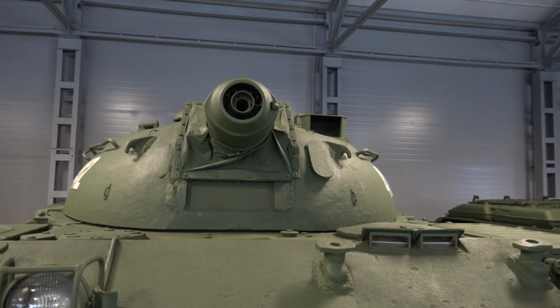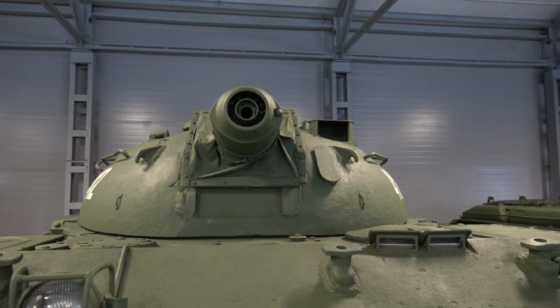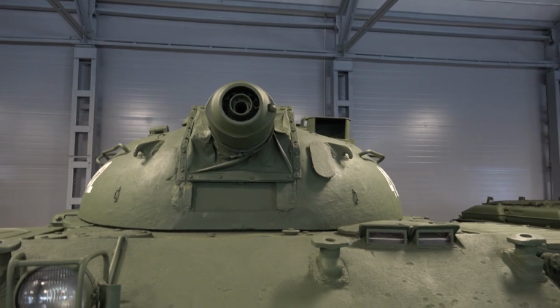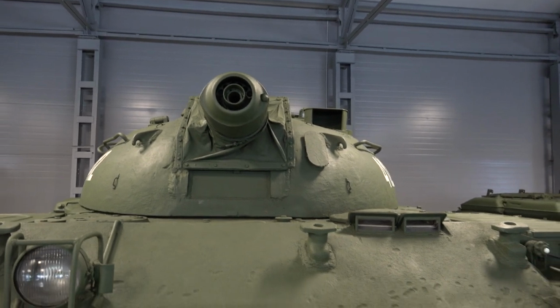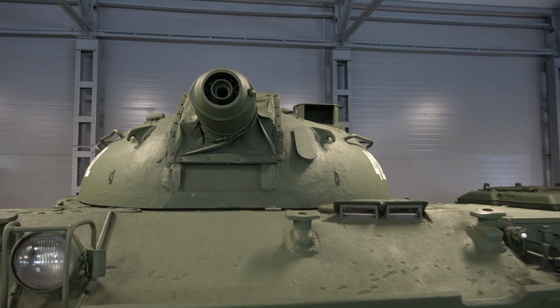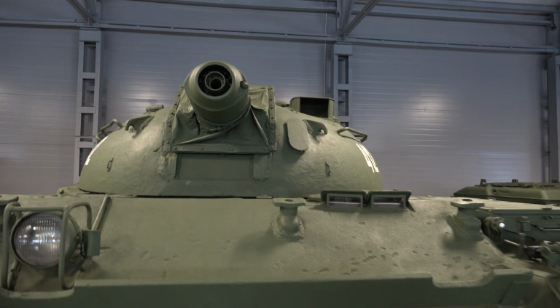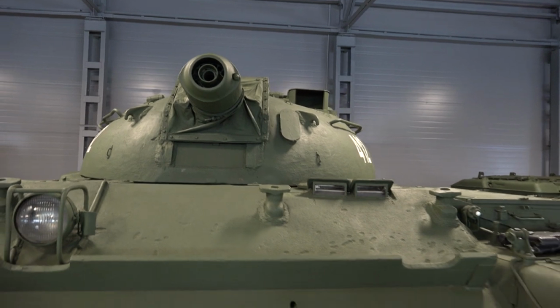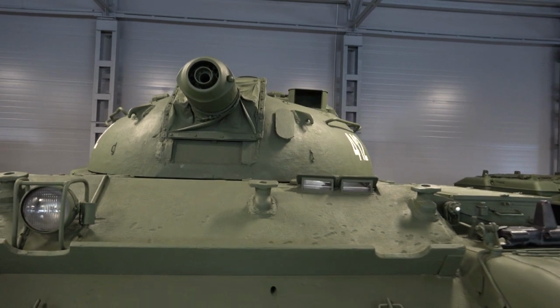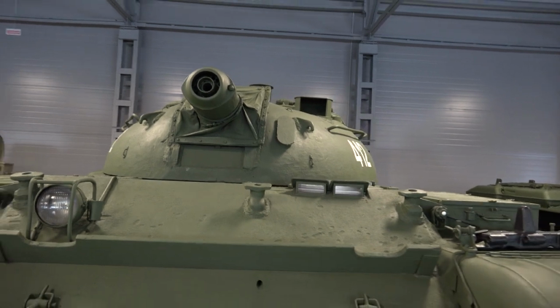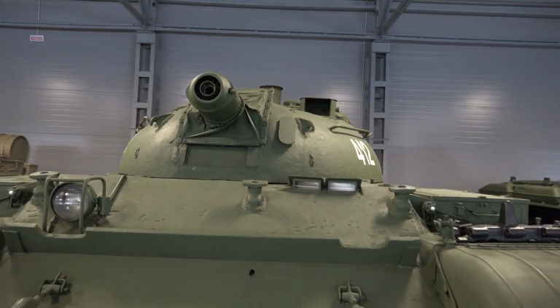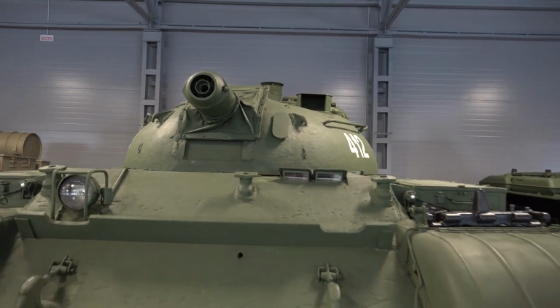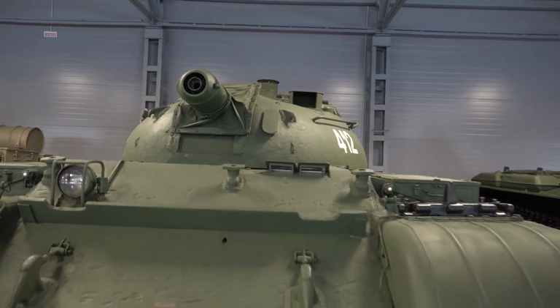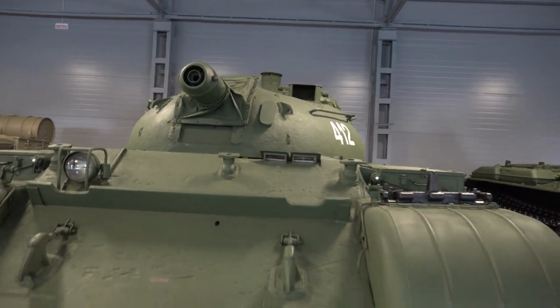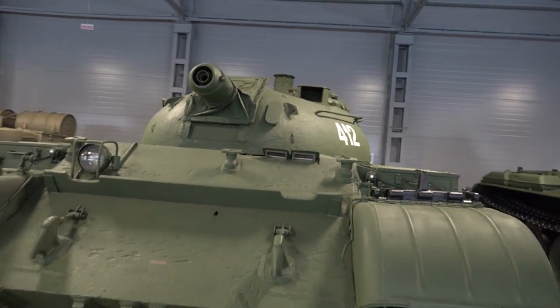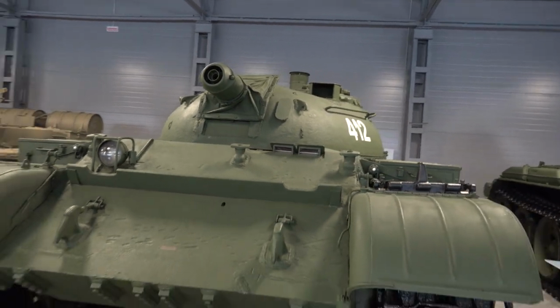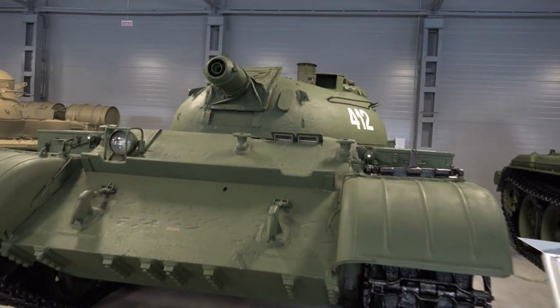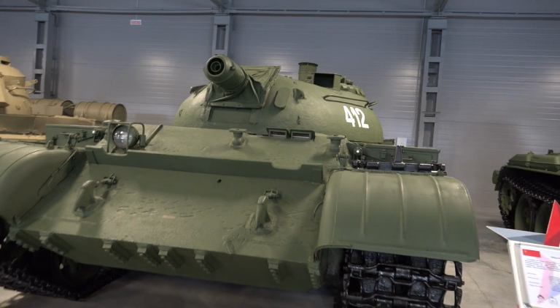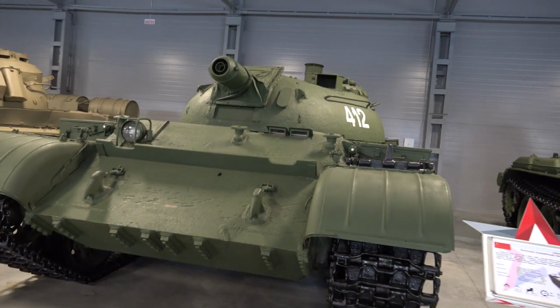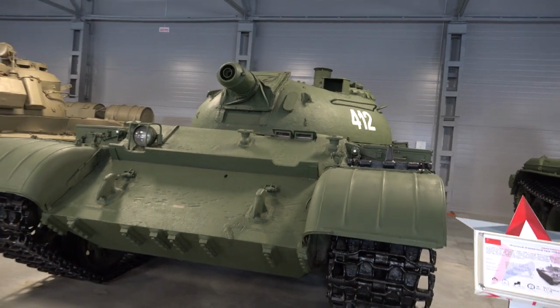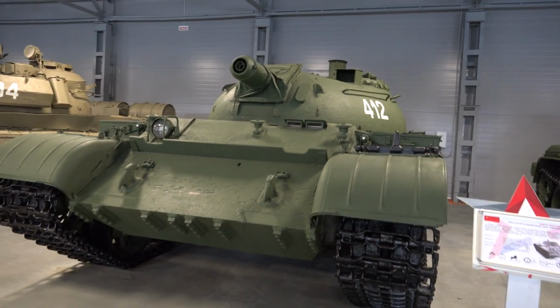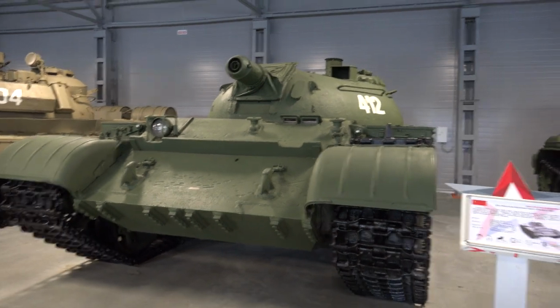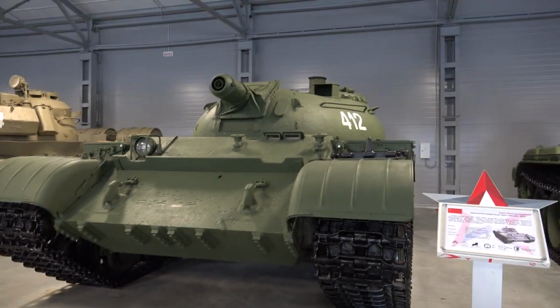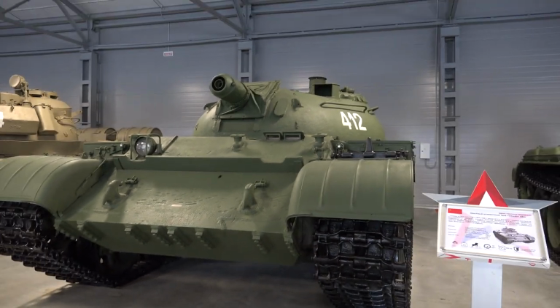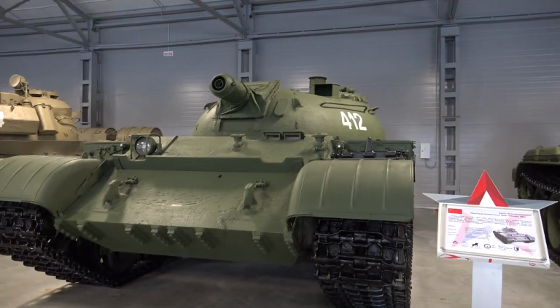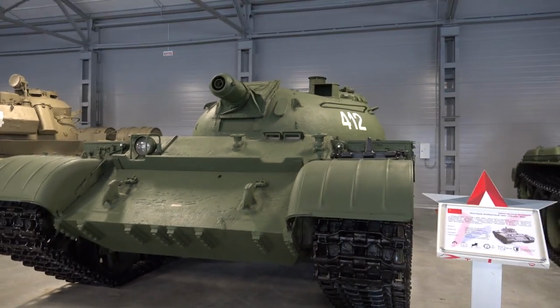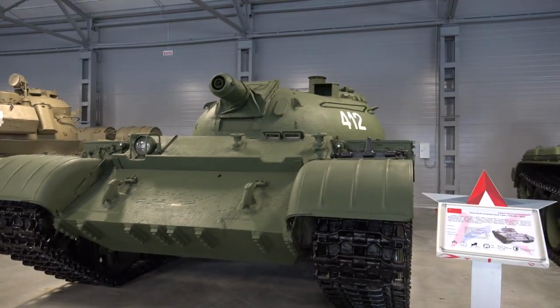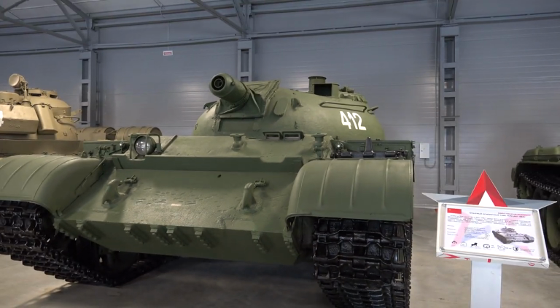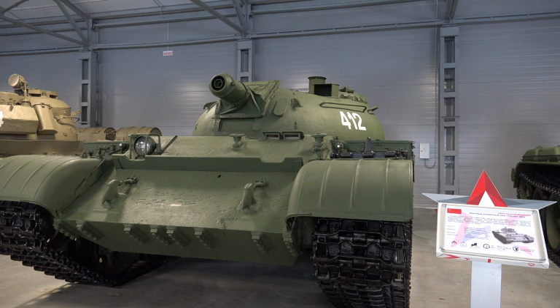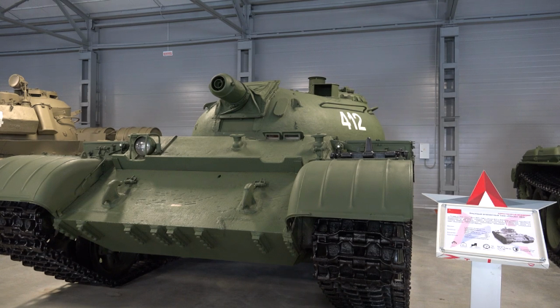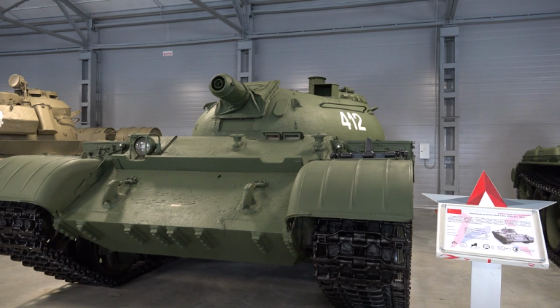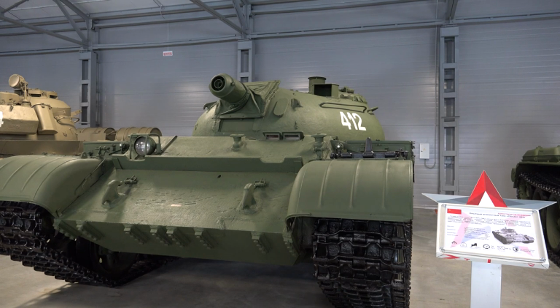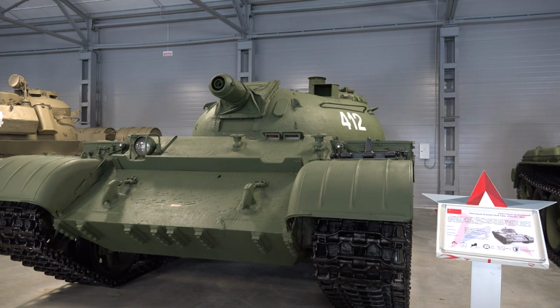Currently, the only copy of the Object 483 is located in the Tank Museum in the city of Kubinka. To date, flamethrower tanks have been replaced by the new reactive flamethrower system TOS-1.